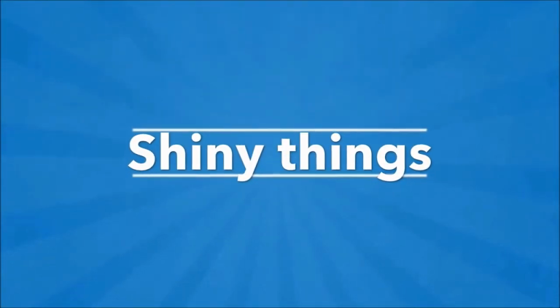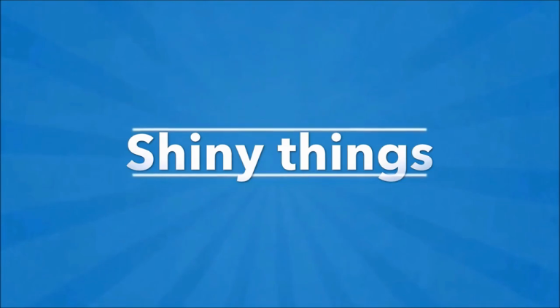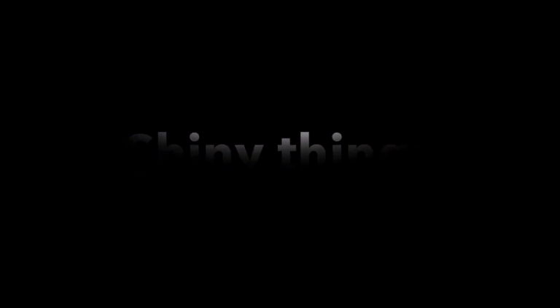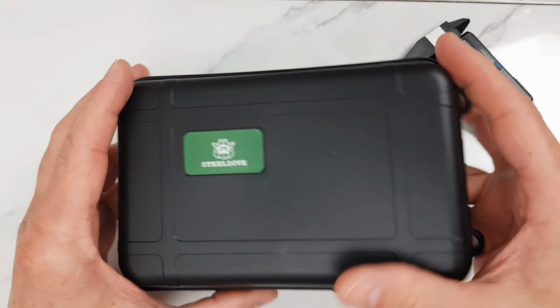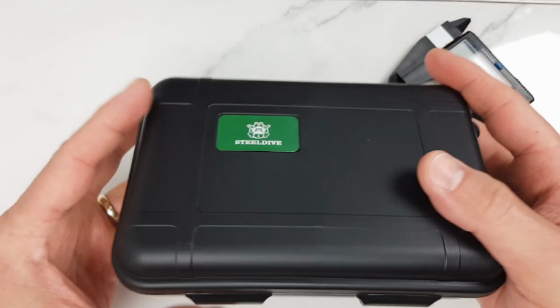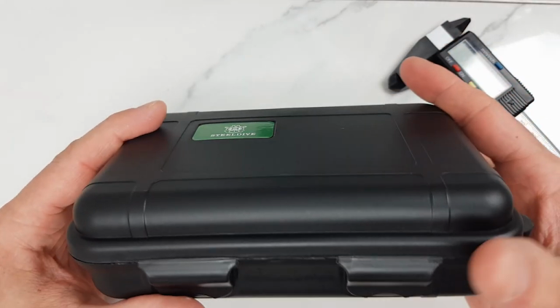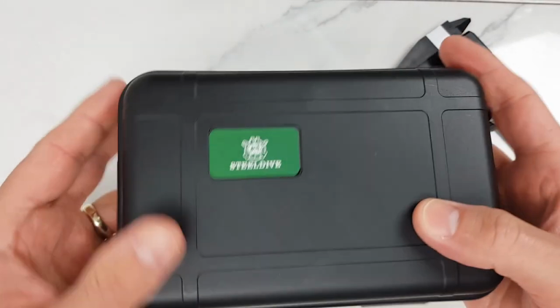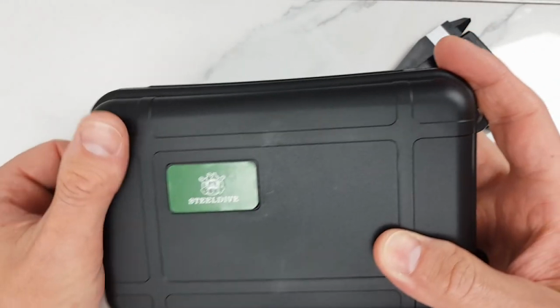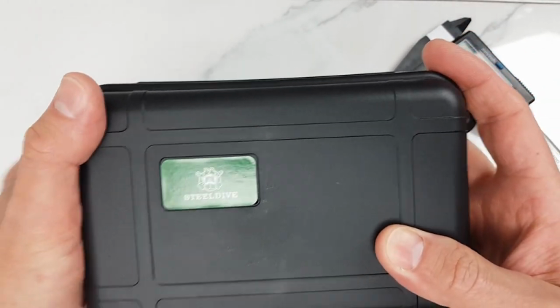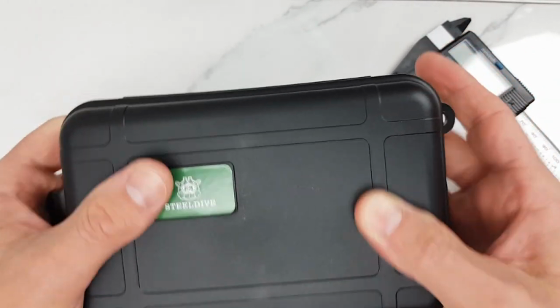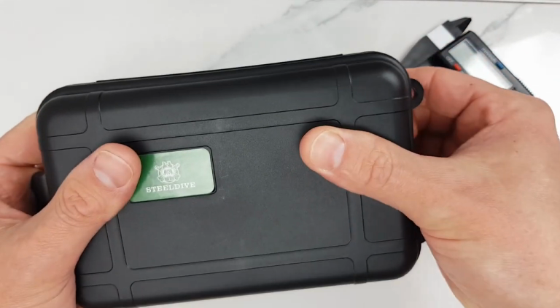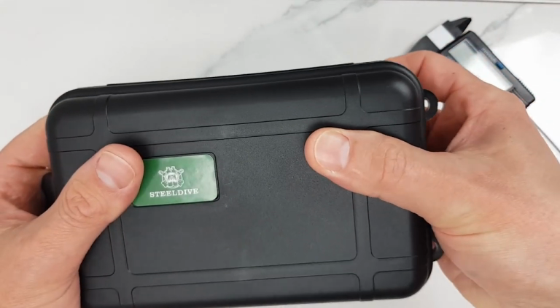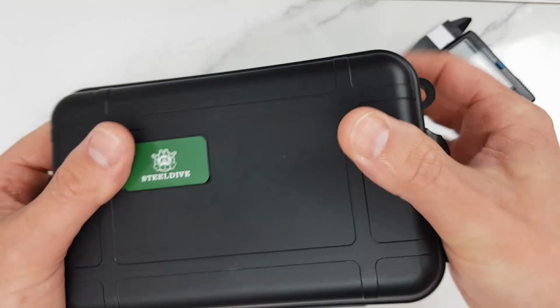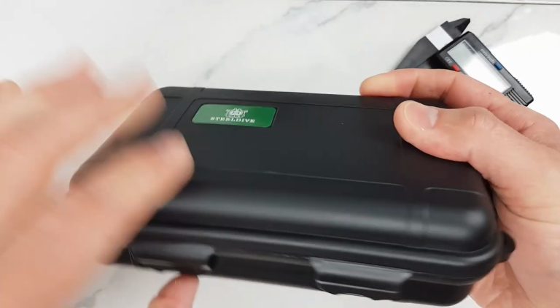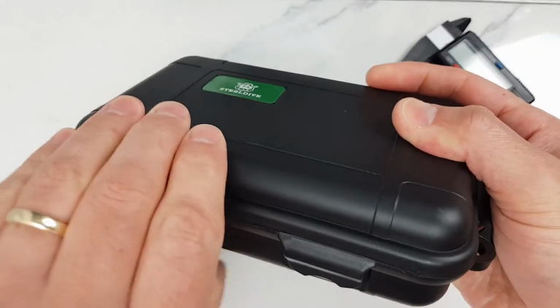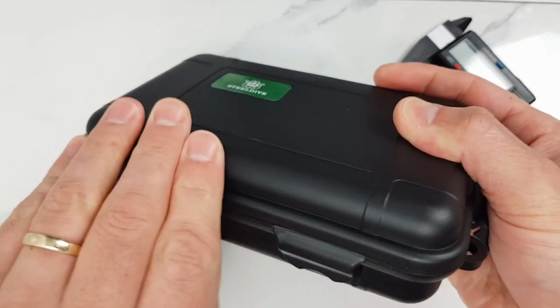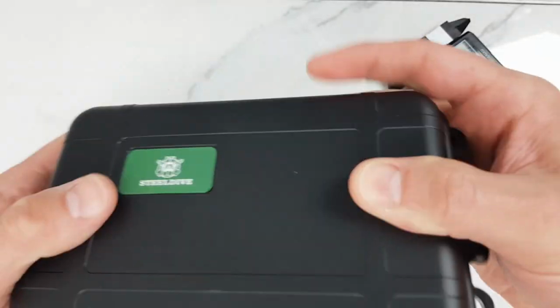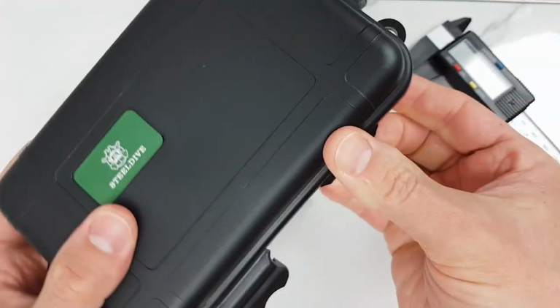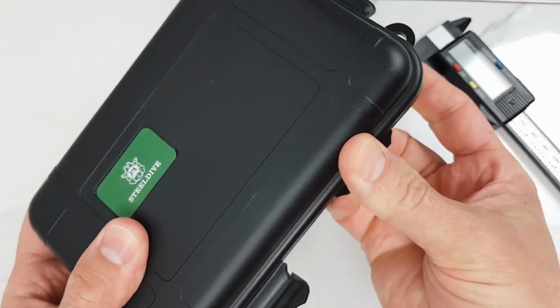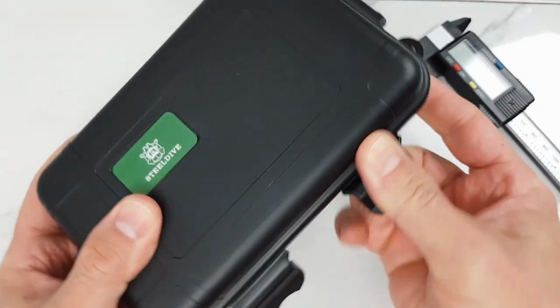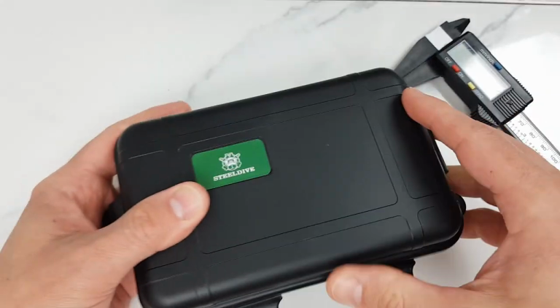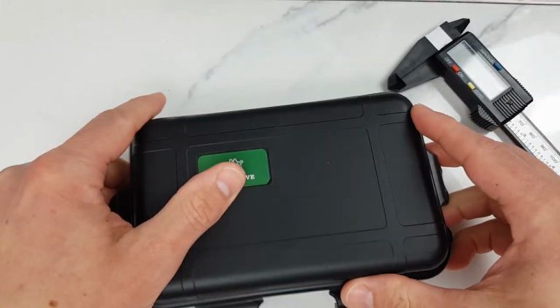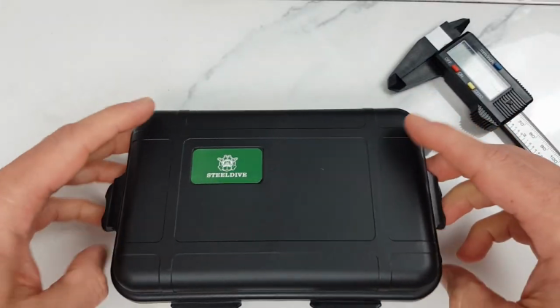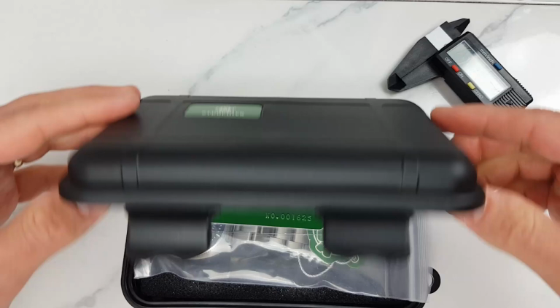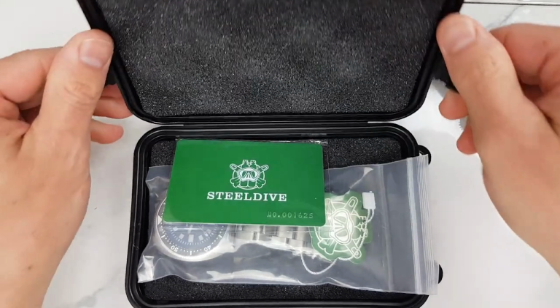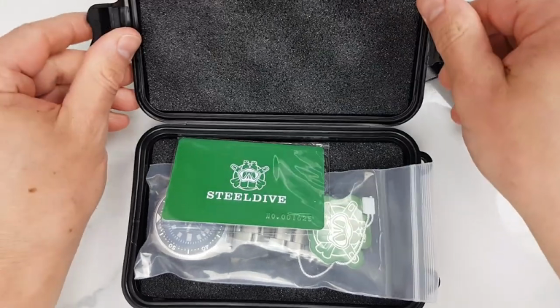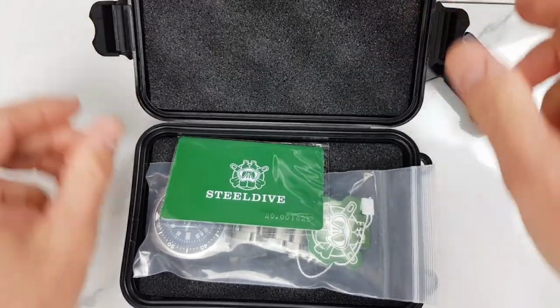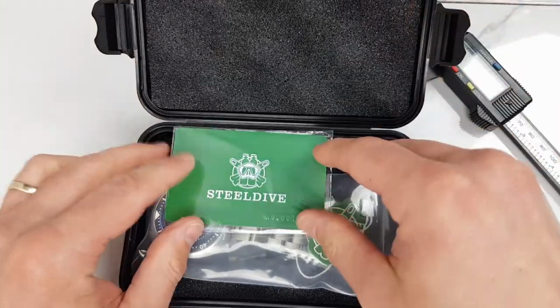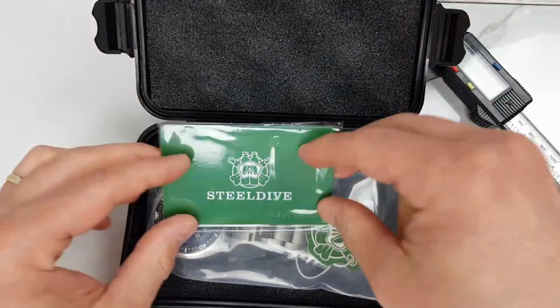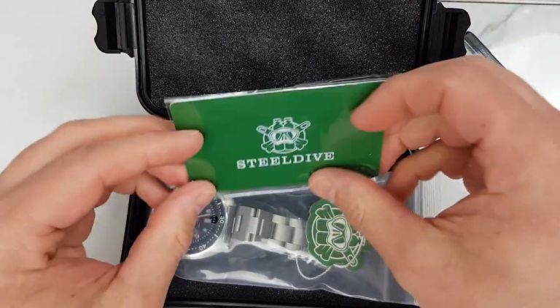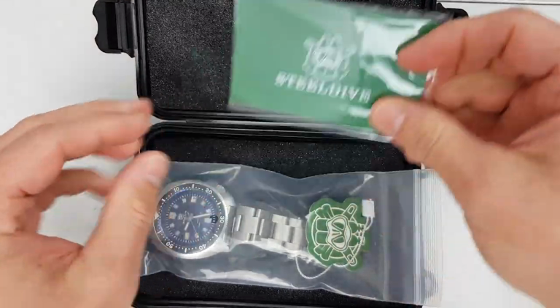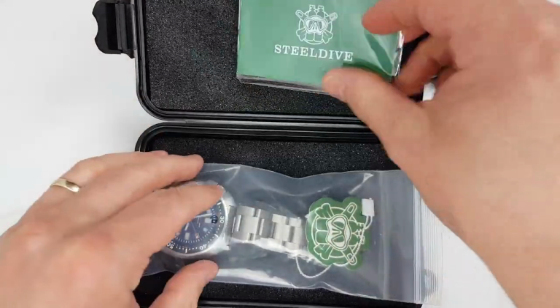In this unboxing review I will cover the price, key dimensions and specifications of this watch. Also, as usual, I will share my first impressions. This is my first experience with Steel Dive, so I will be taking this one step at a time and managing my expectations.